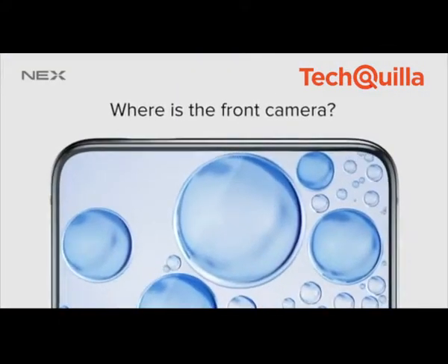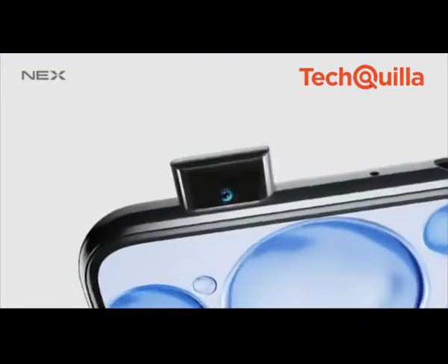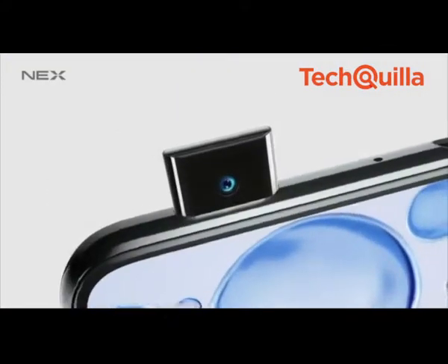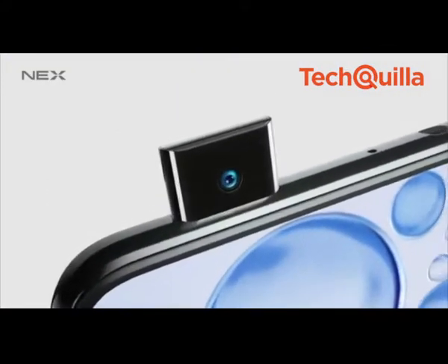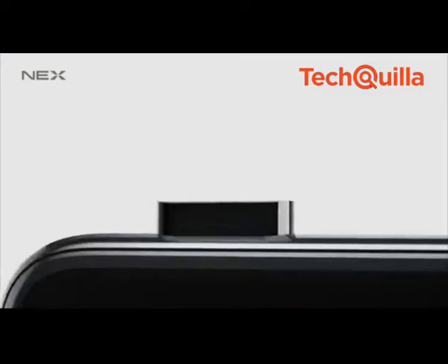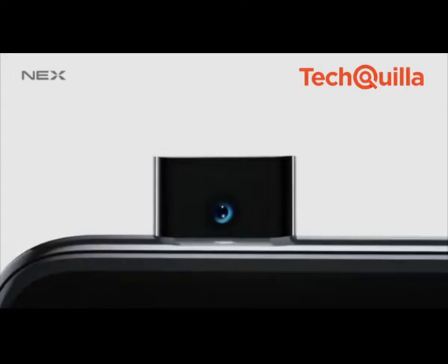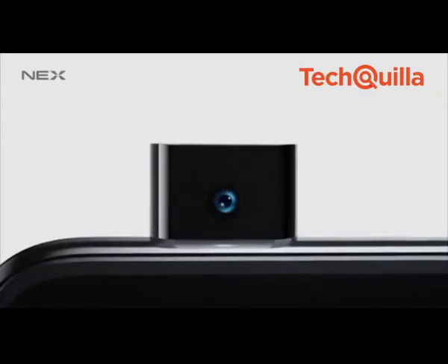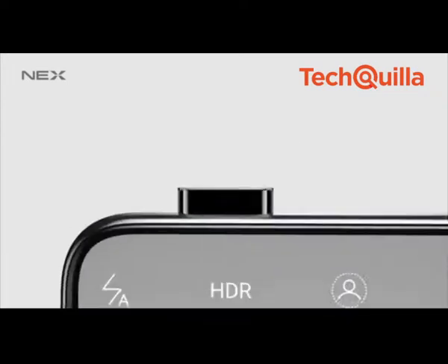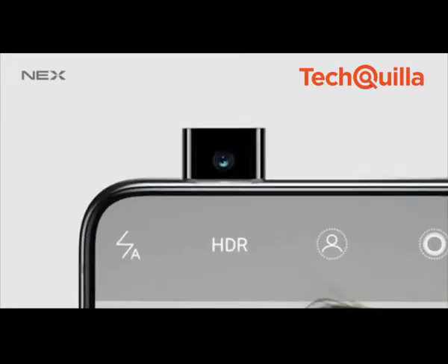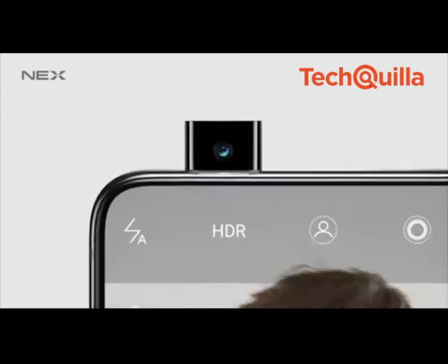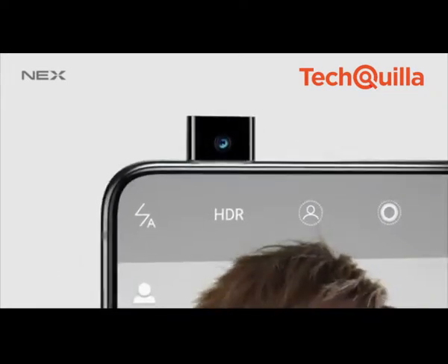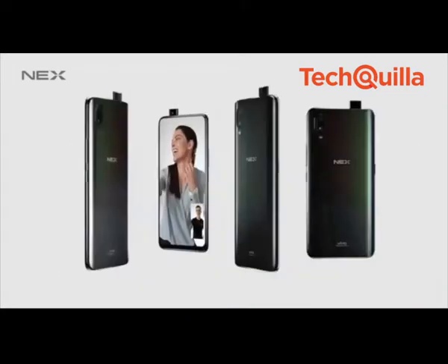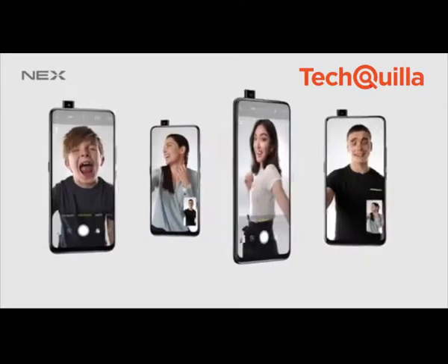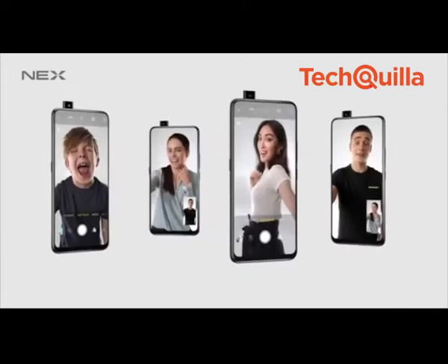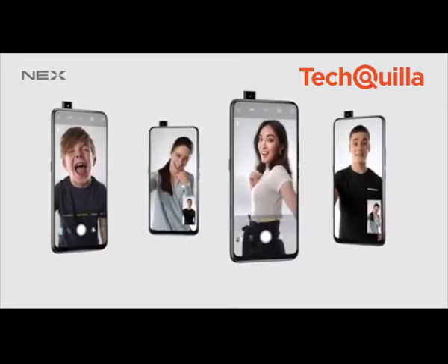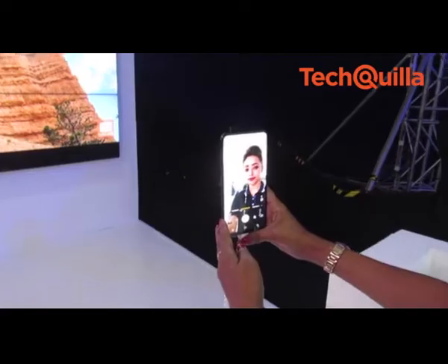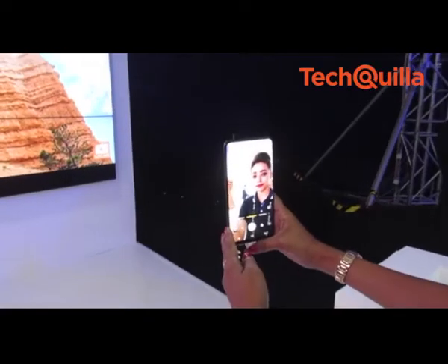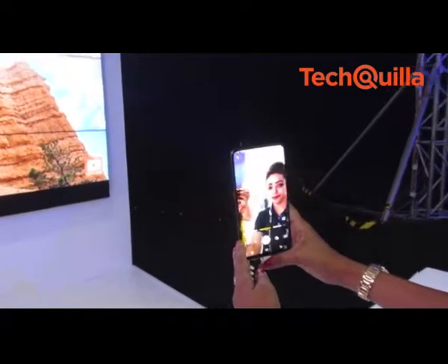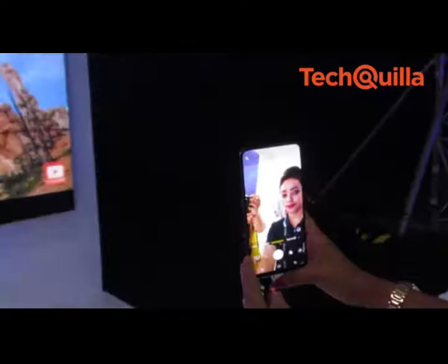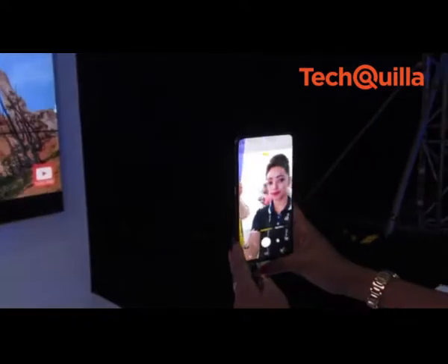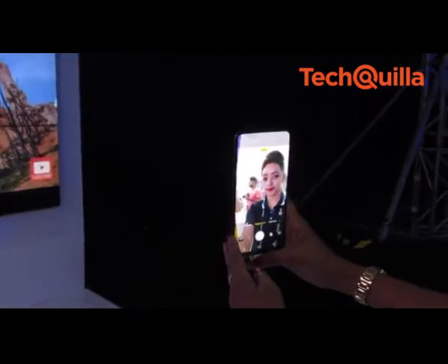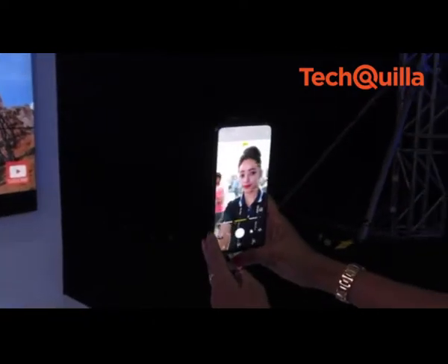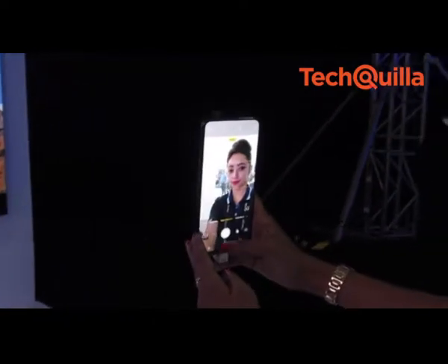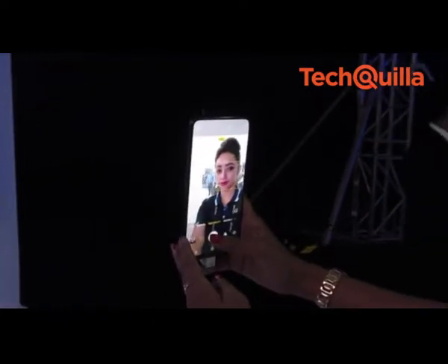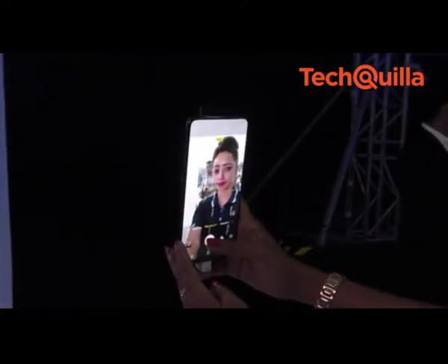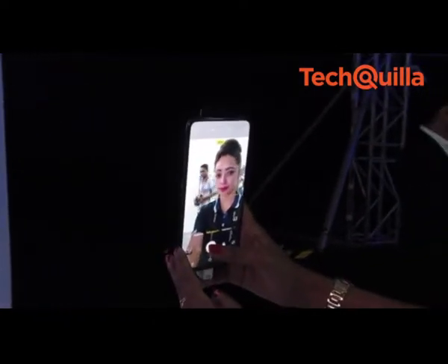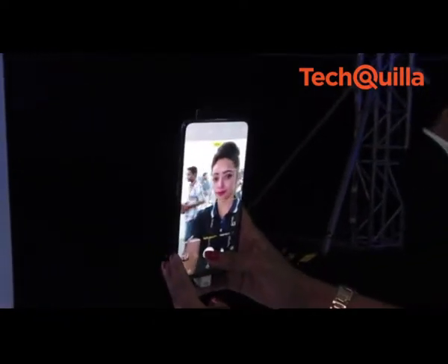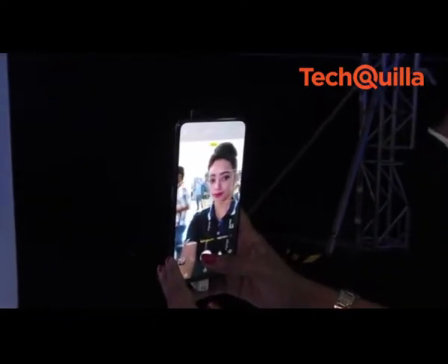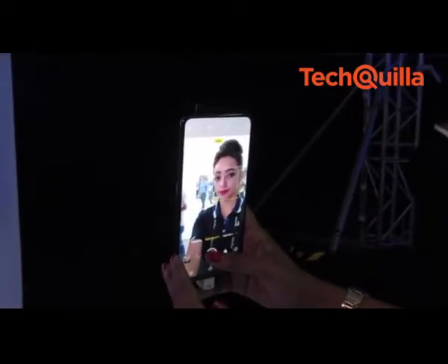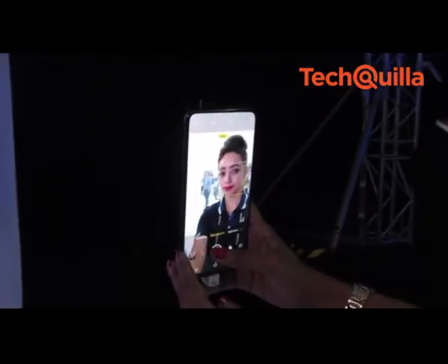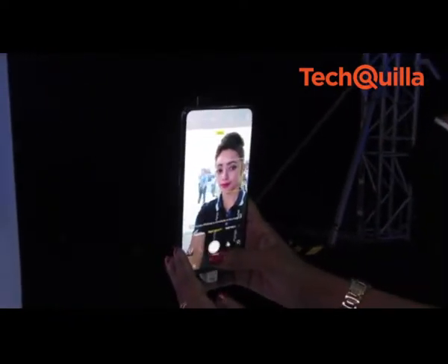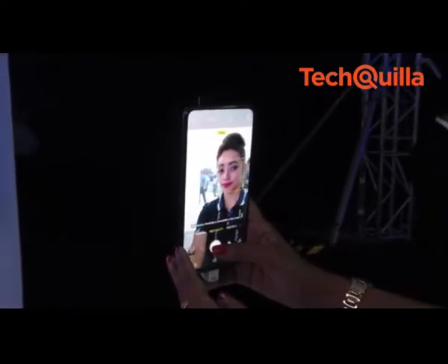The smartphone sports a dual rear camera setup with 12MP plus 5MP sensors, 4-axis OIS, slow motion, backlit HDR, live photo, portrait bokeh, panorama, time-lapse, AR stickers and filters.